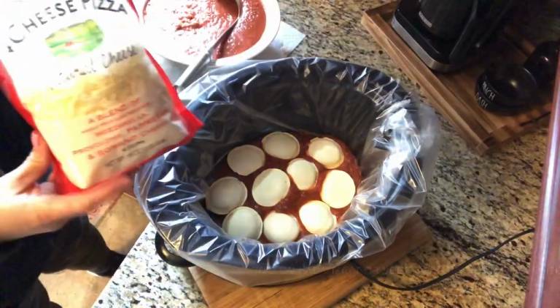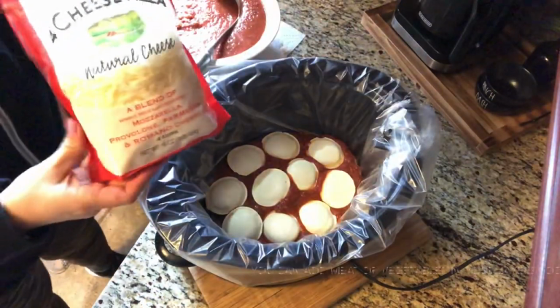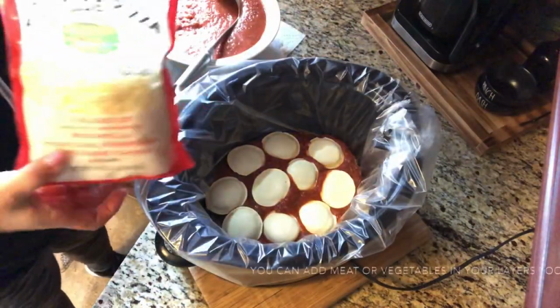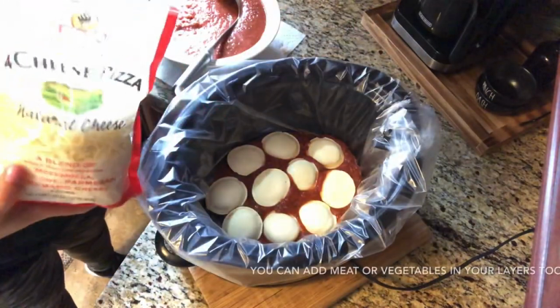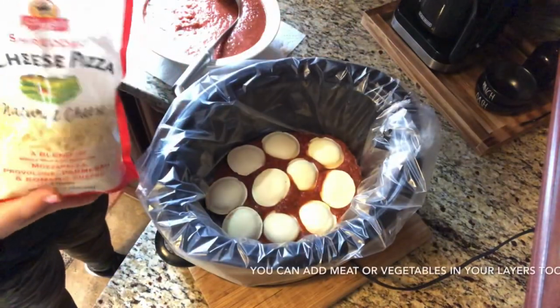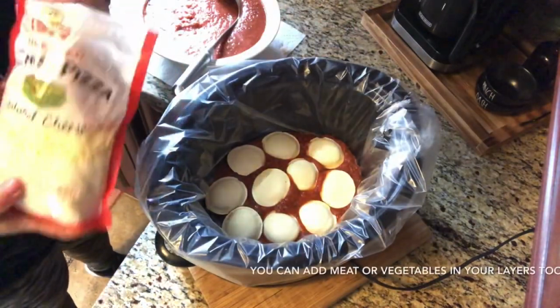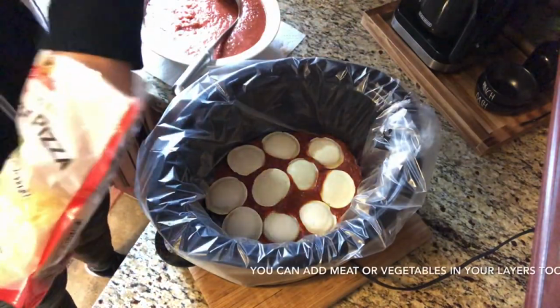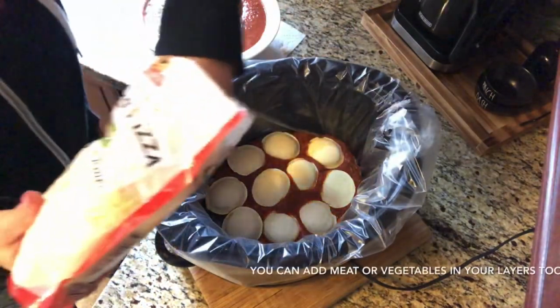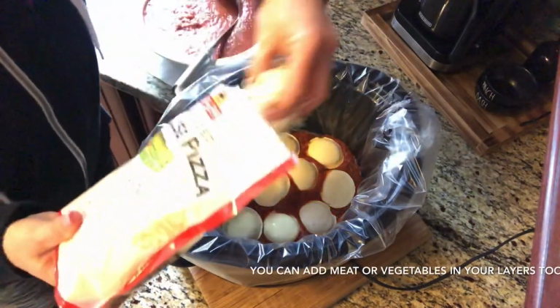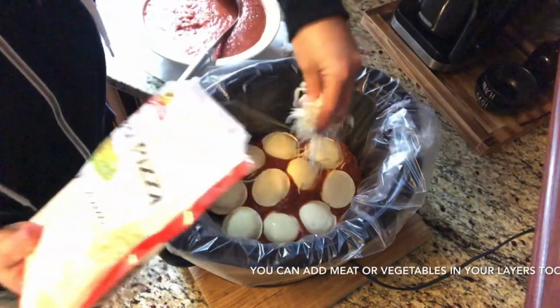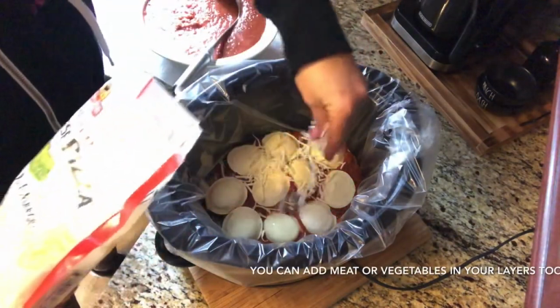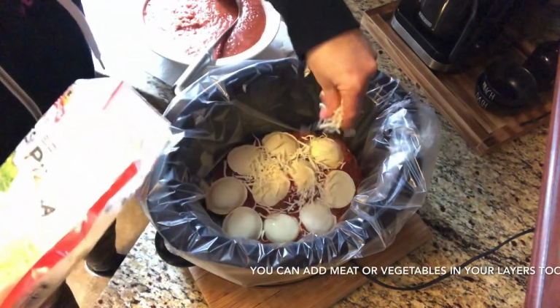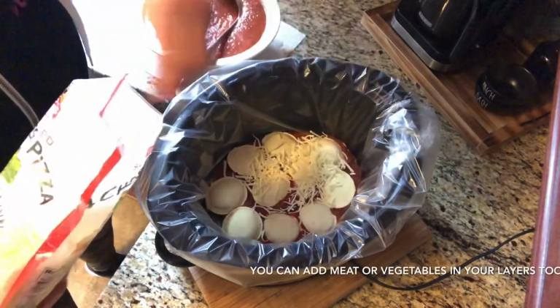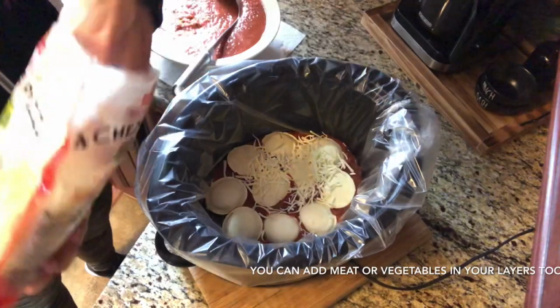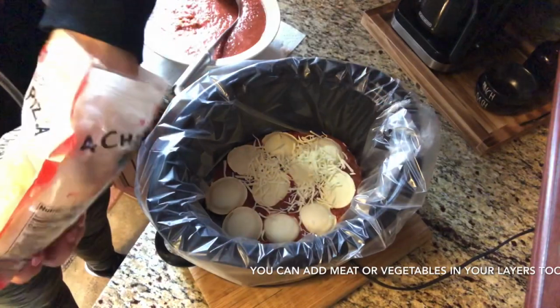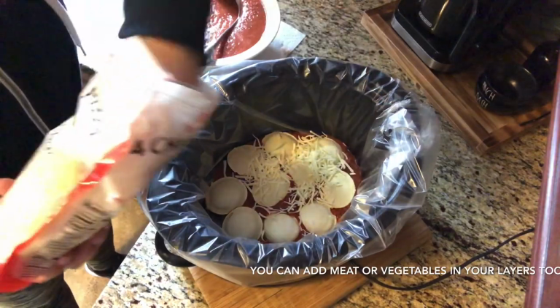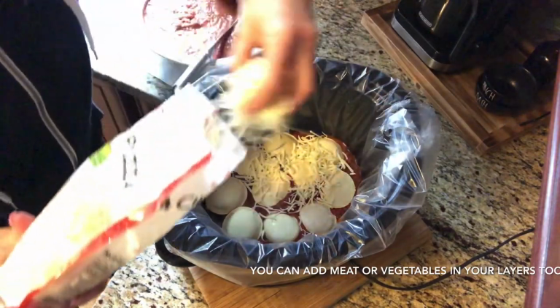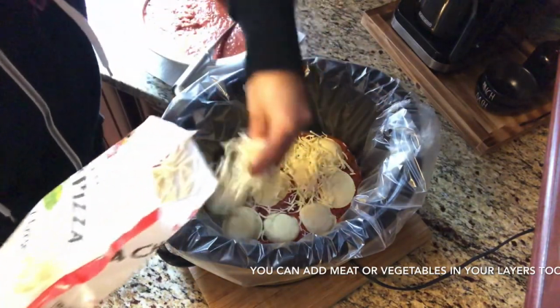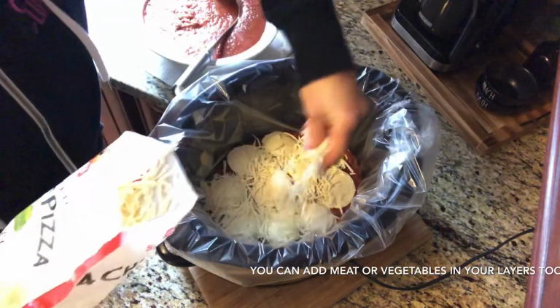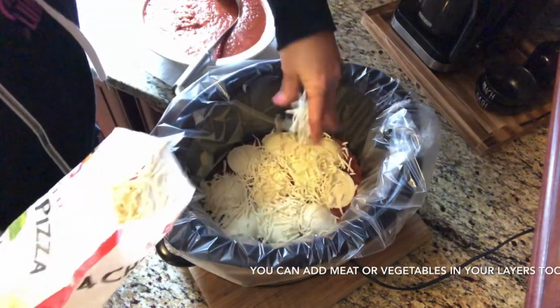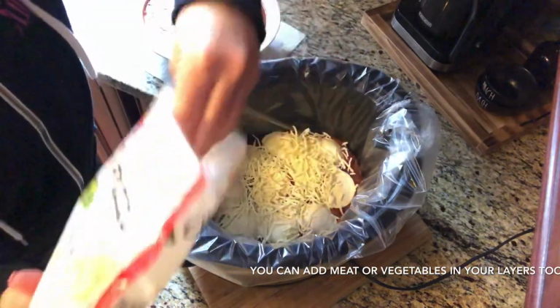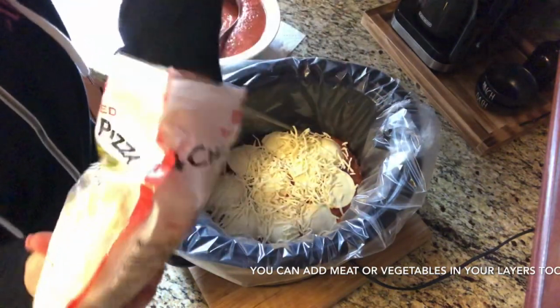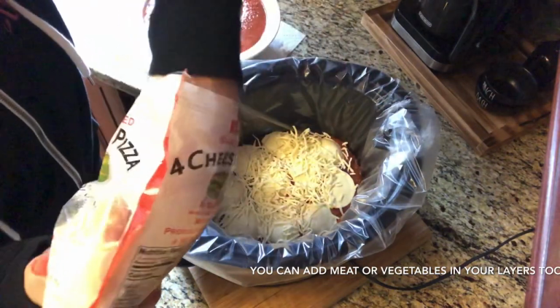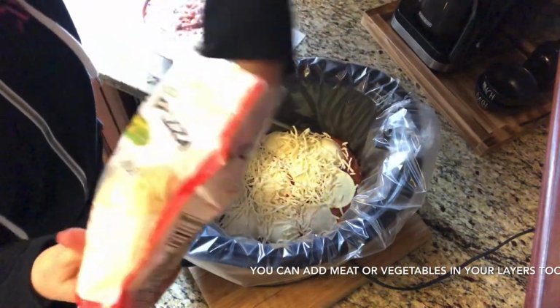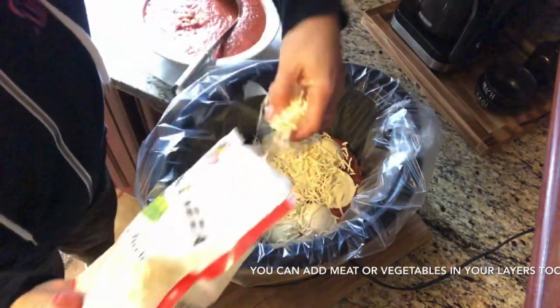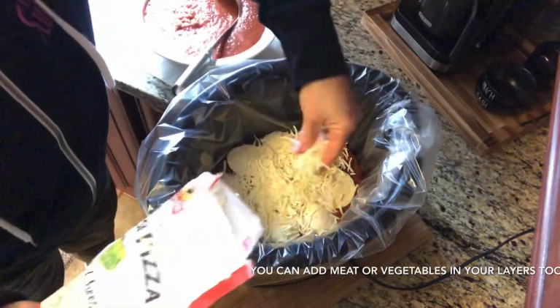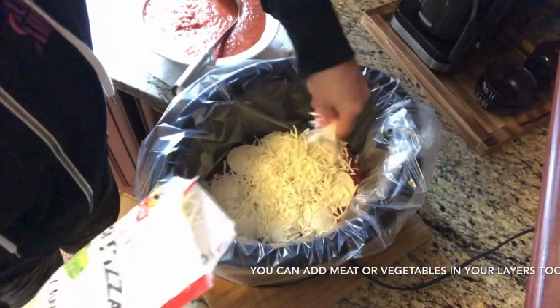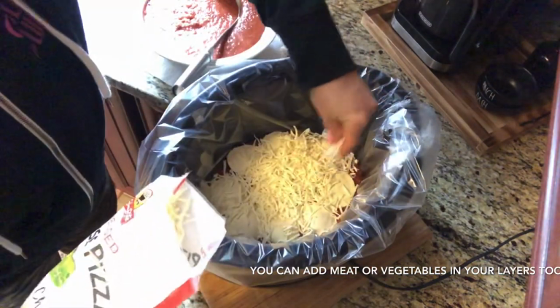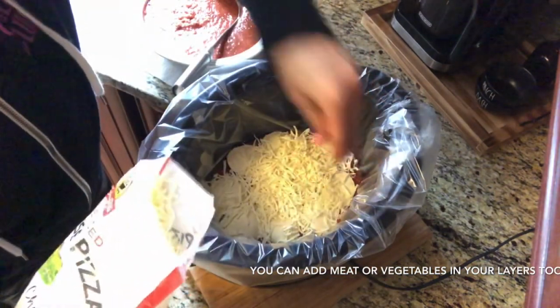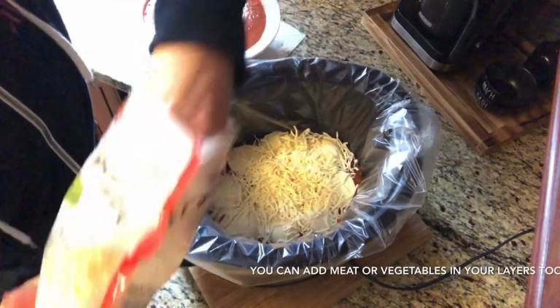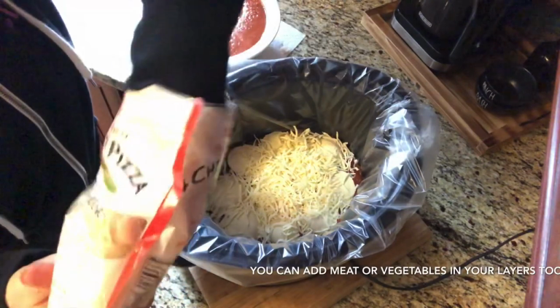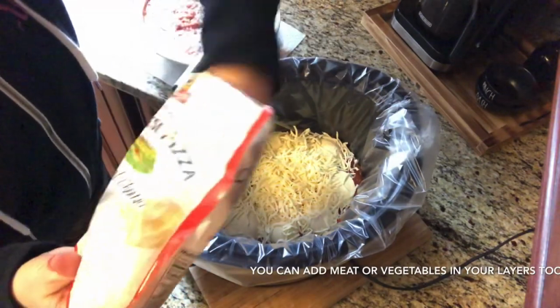I wound up using three packages for mine, but like I said, if you have room in your crock pot, feel free to add more. Always make sure that your last layer on top is the cheese.